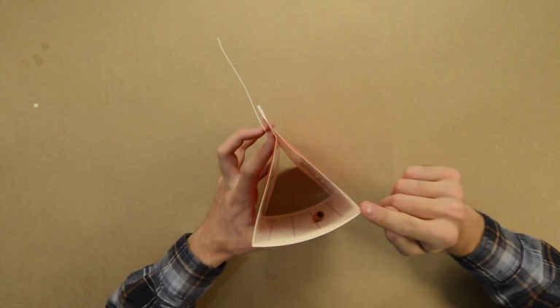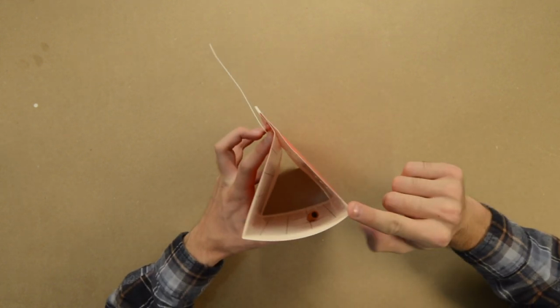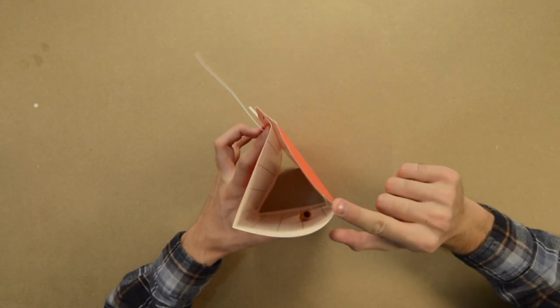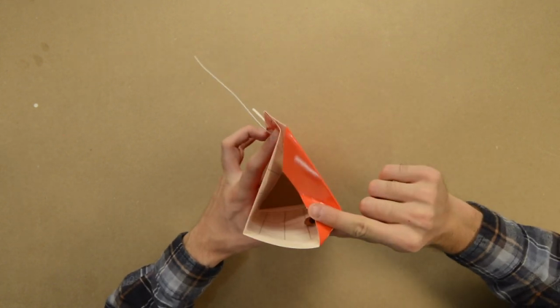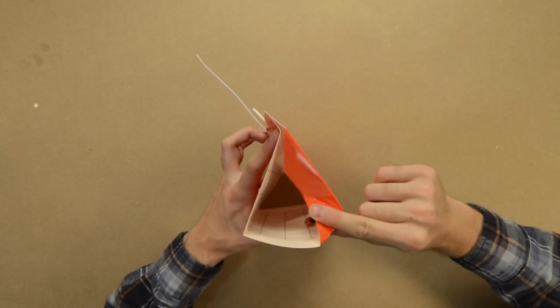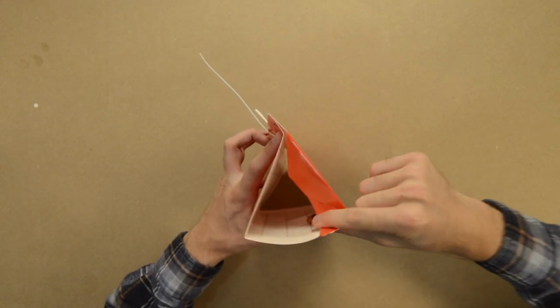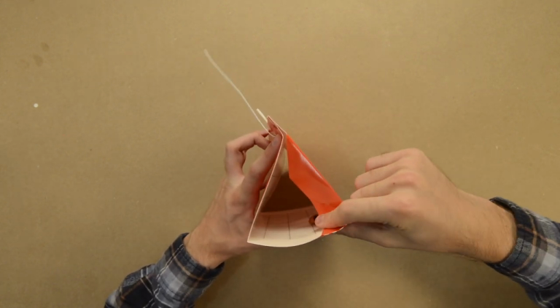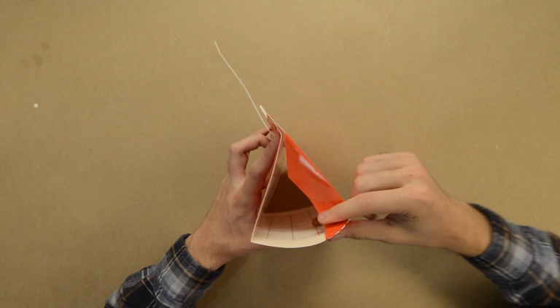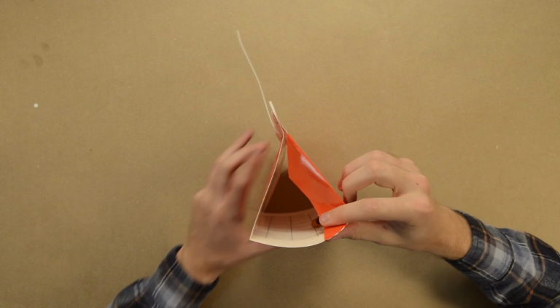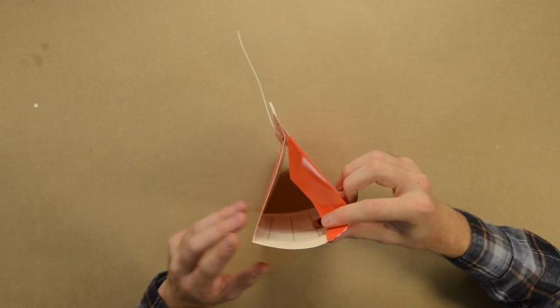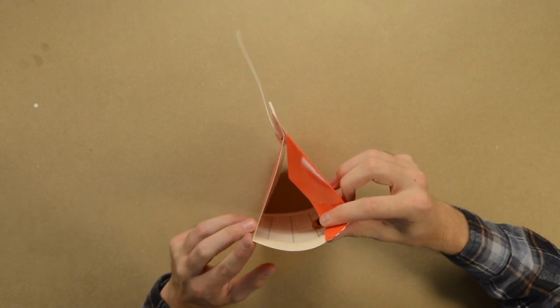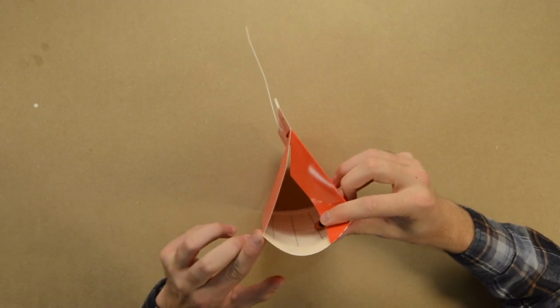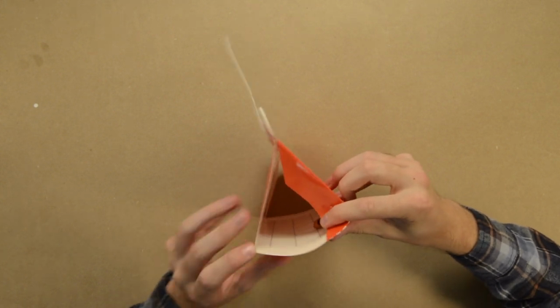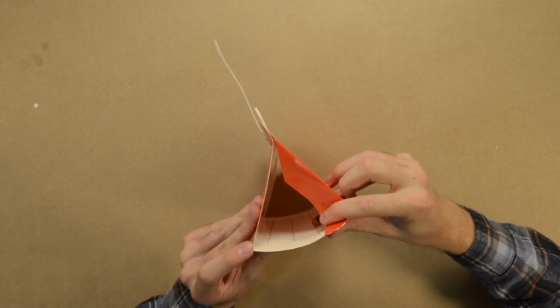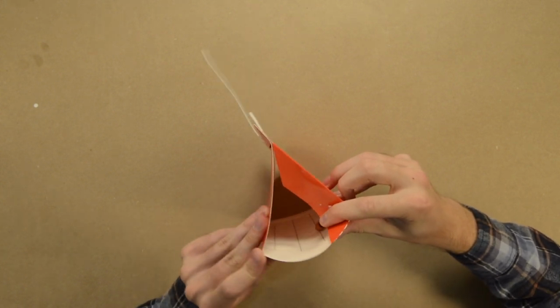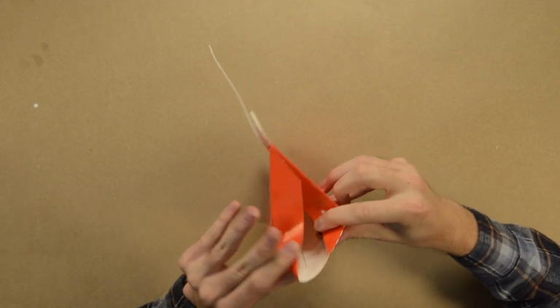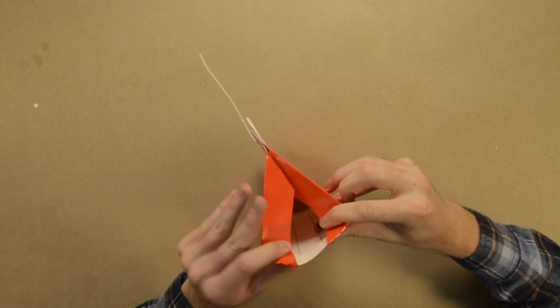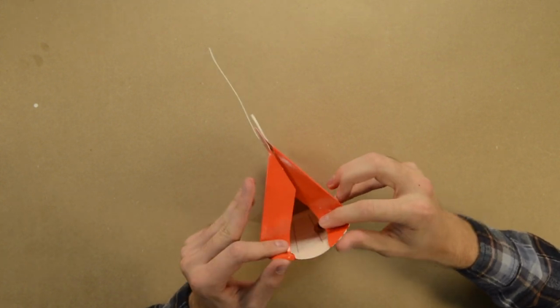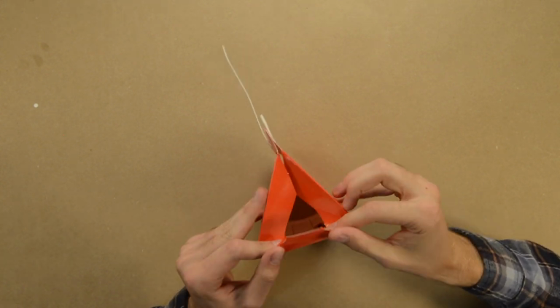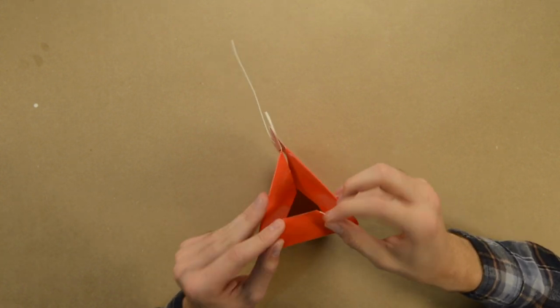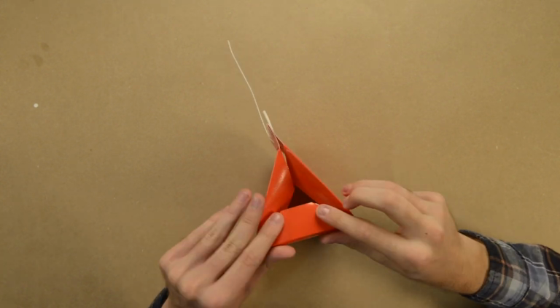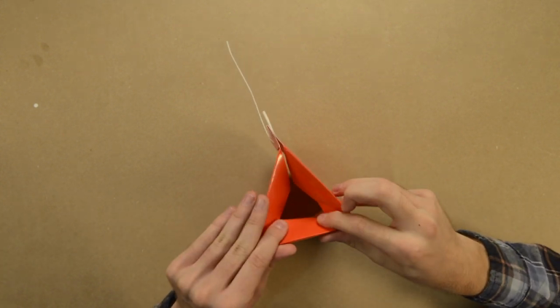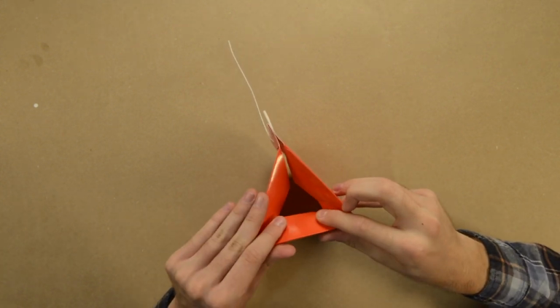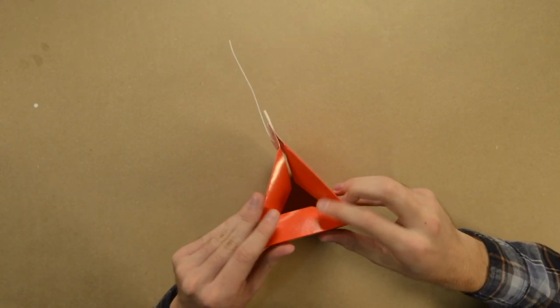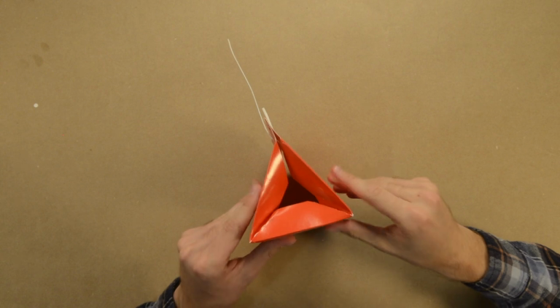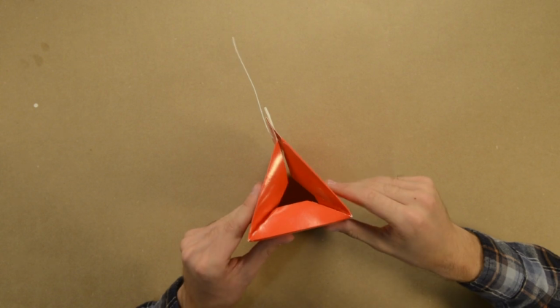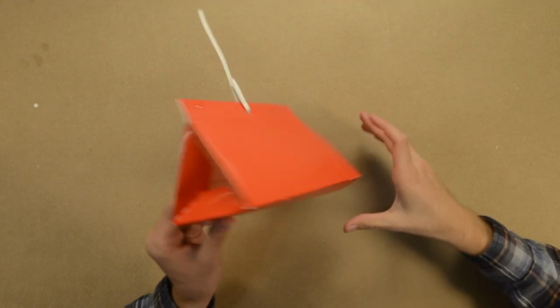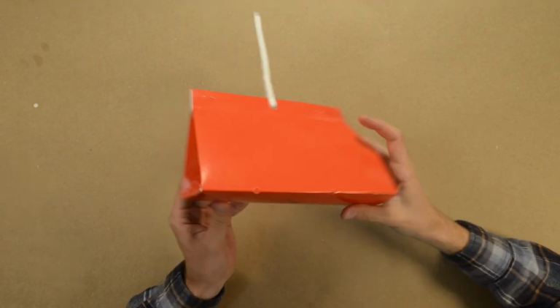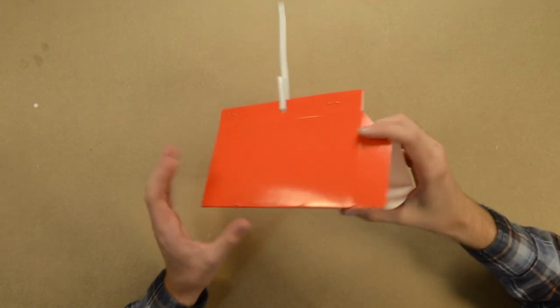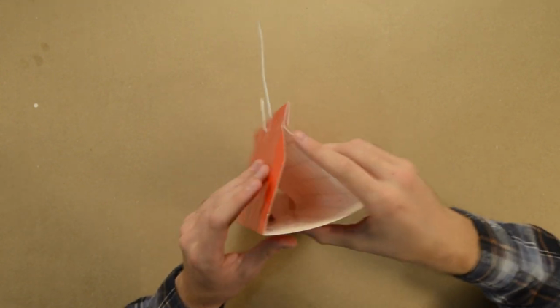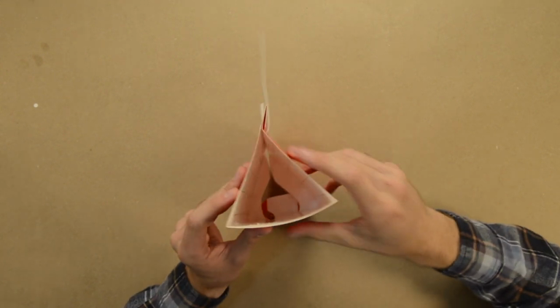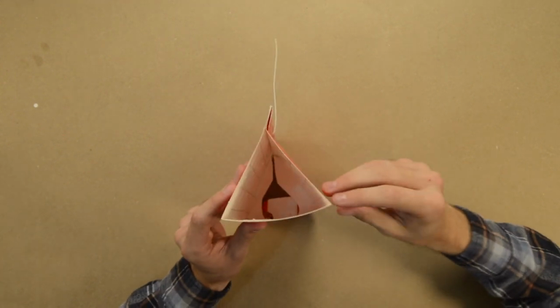Applying pressure at the corner, fold in the sides. Then, fold up the bottom. Do the same on the other side.